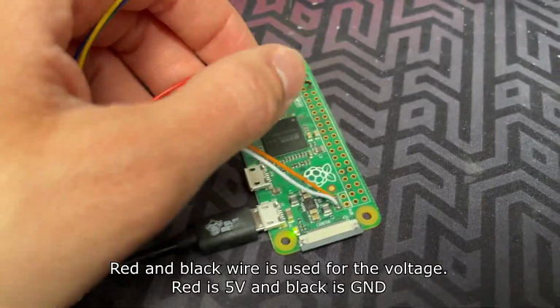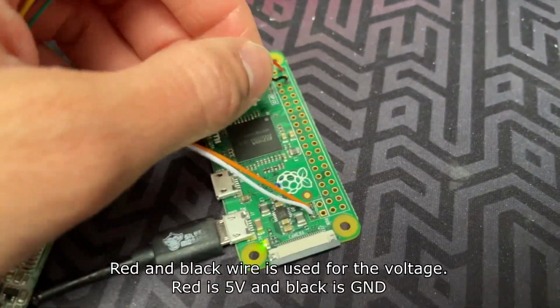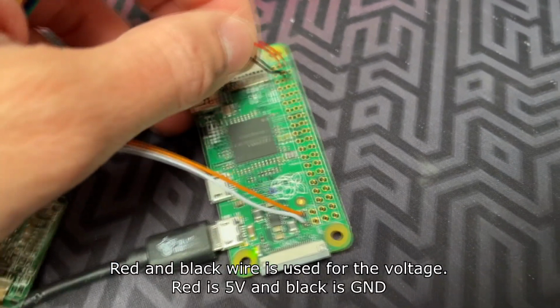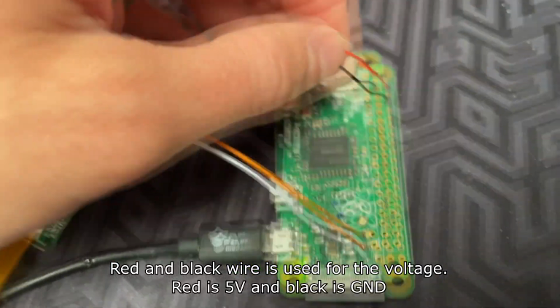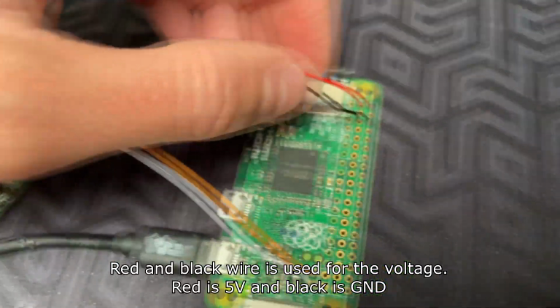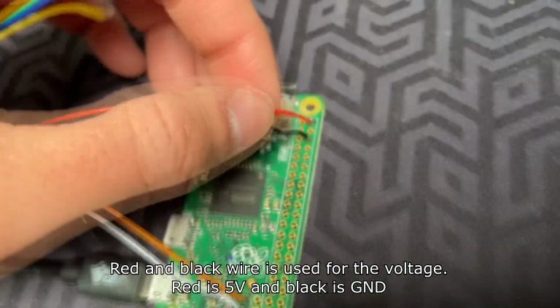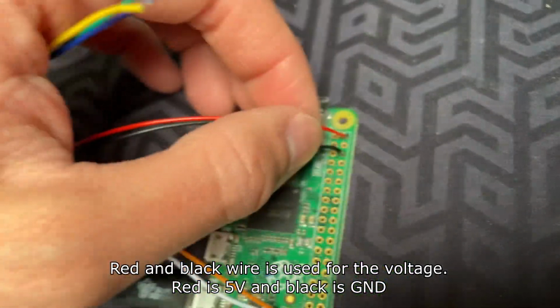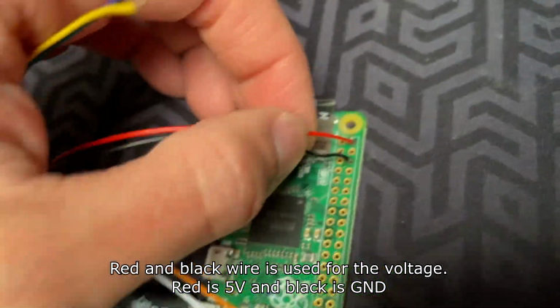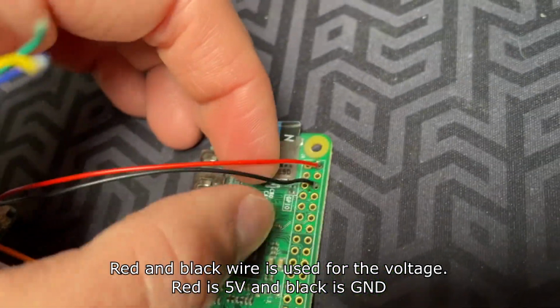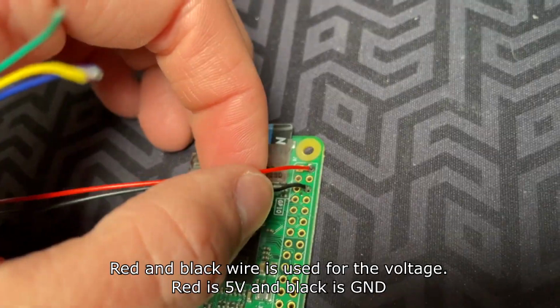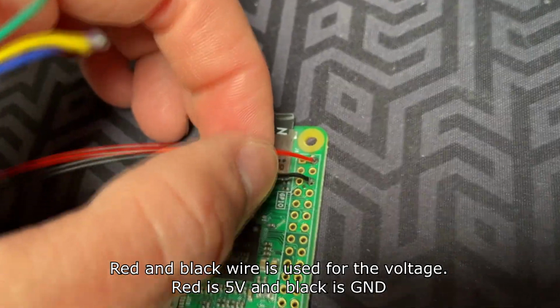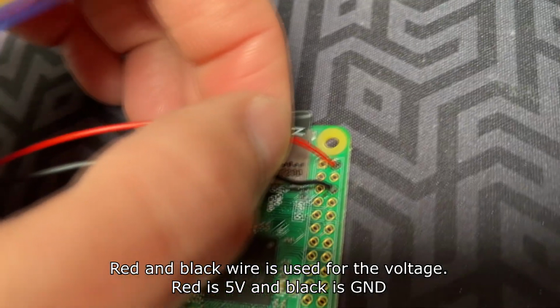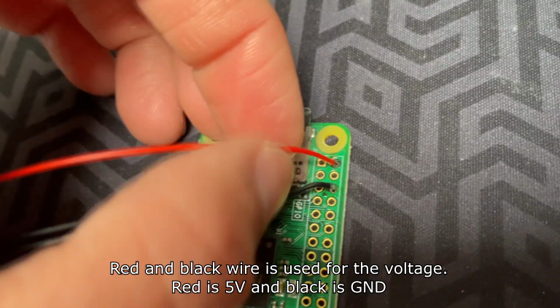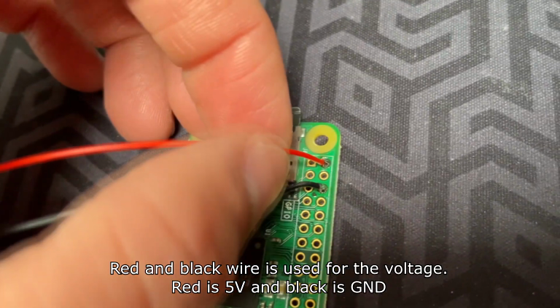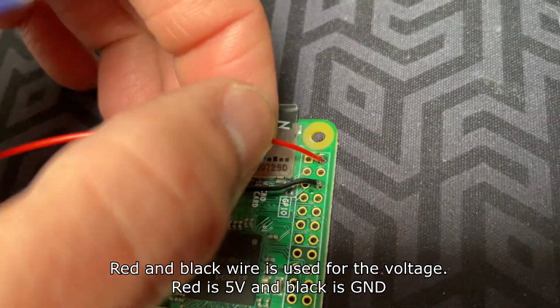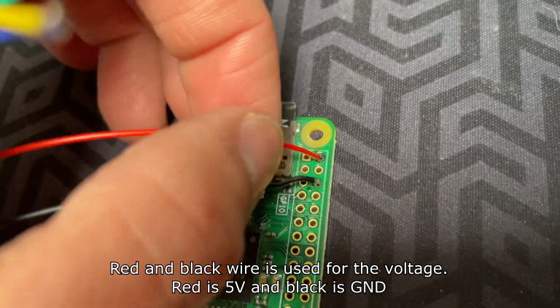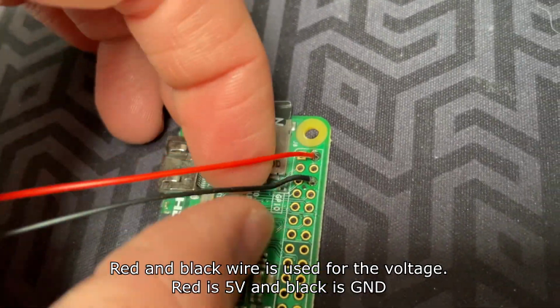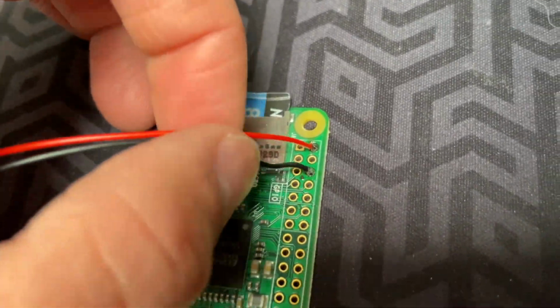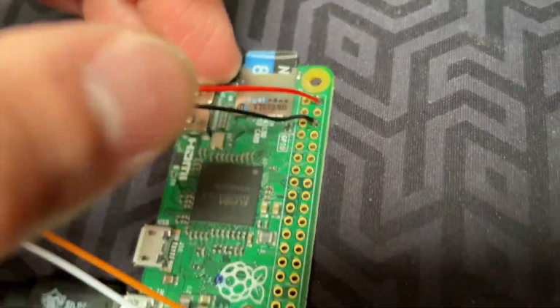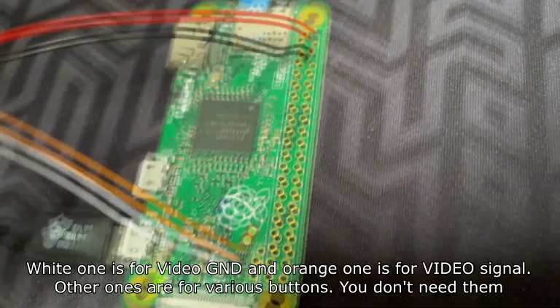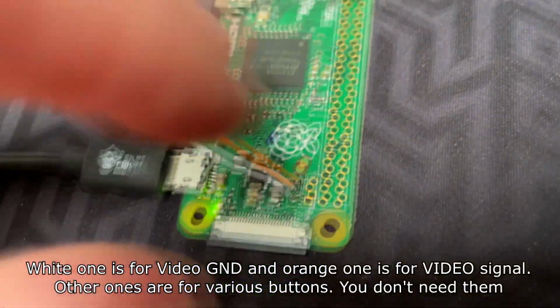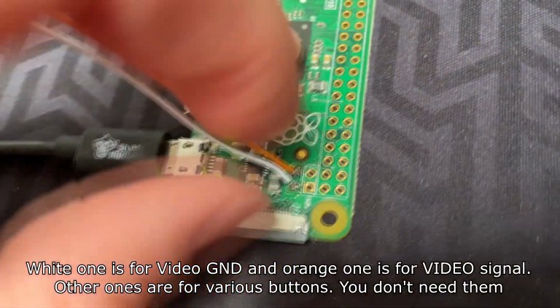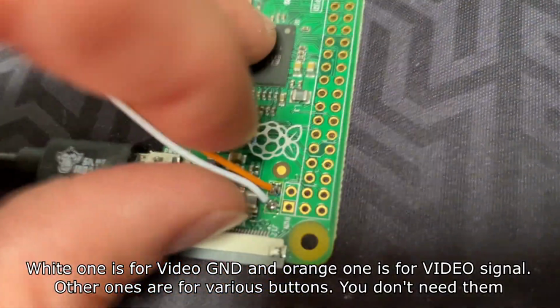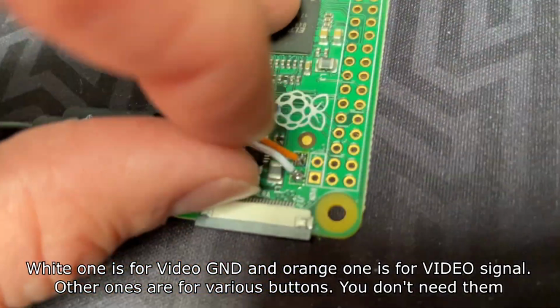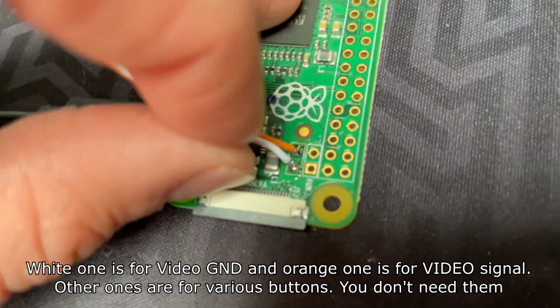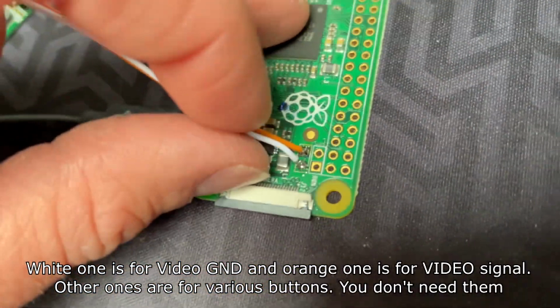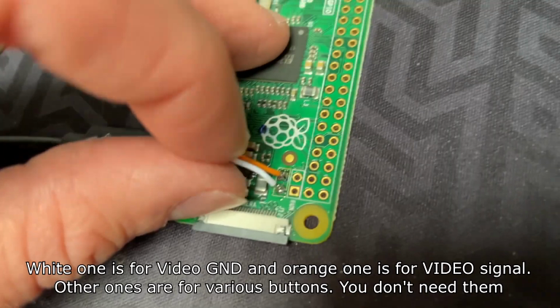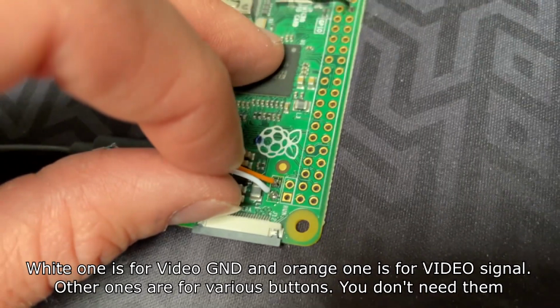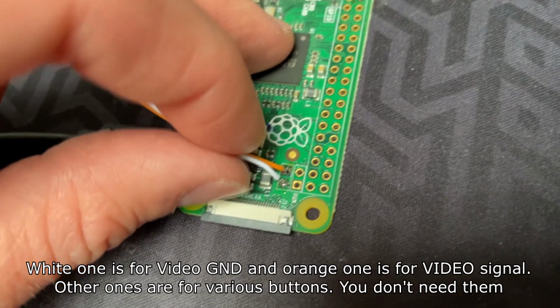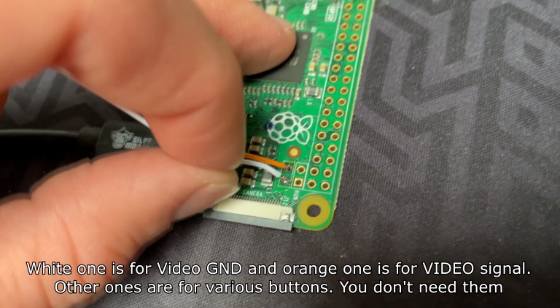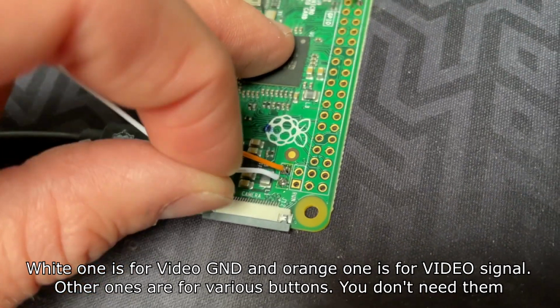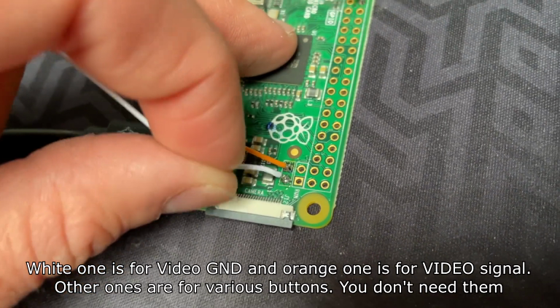Red and black wire is used for the voltage — red is 5V and black is ground. The white one is for the video ground and the orange one is for the video signal.